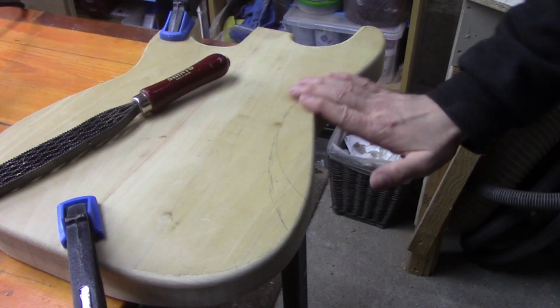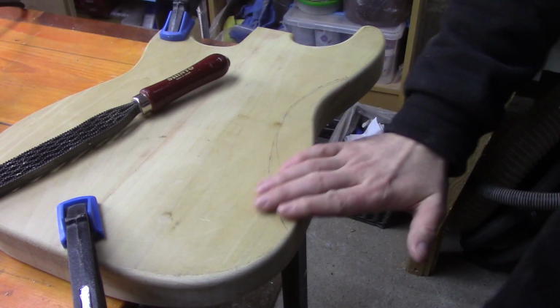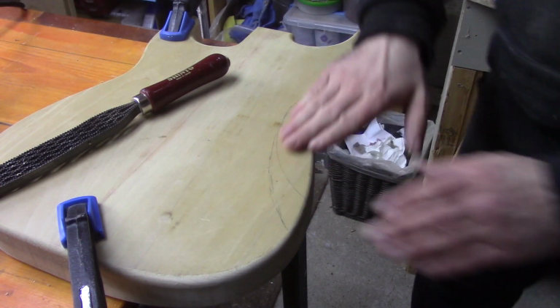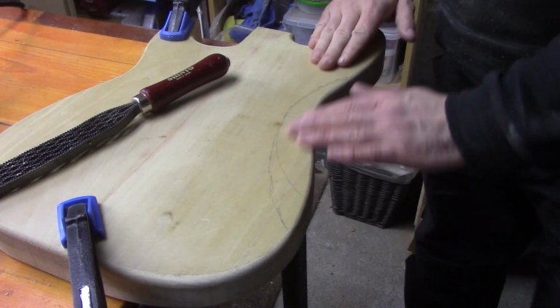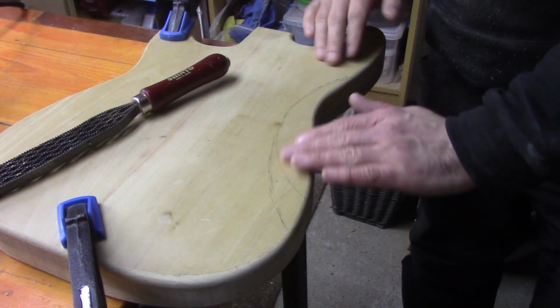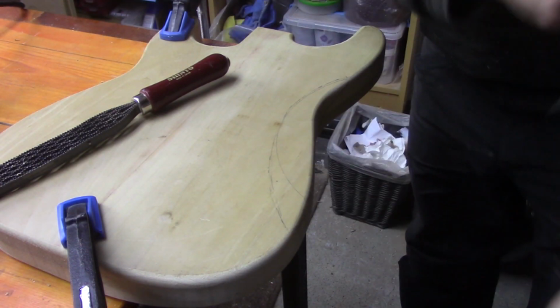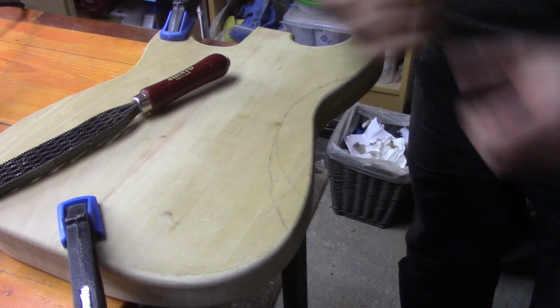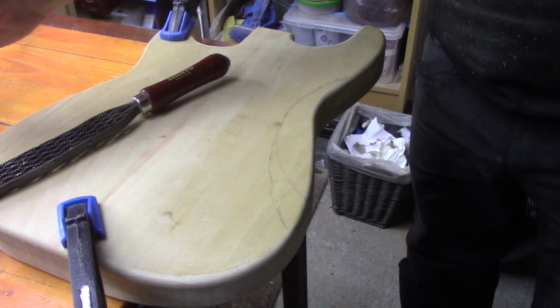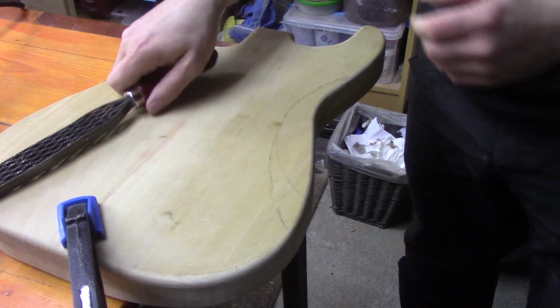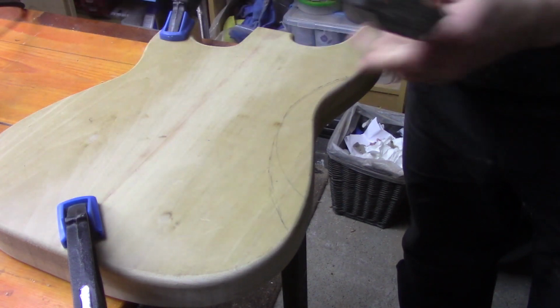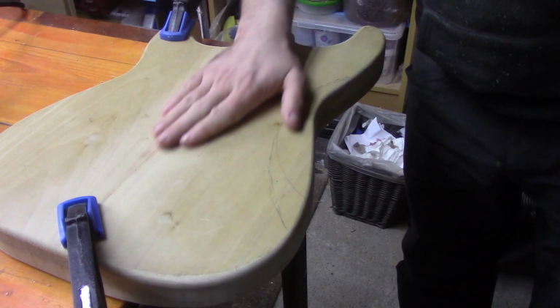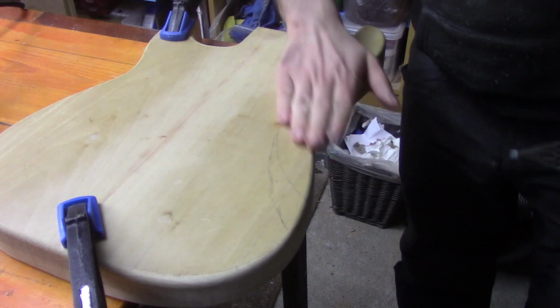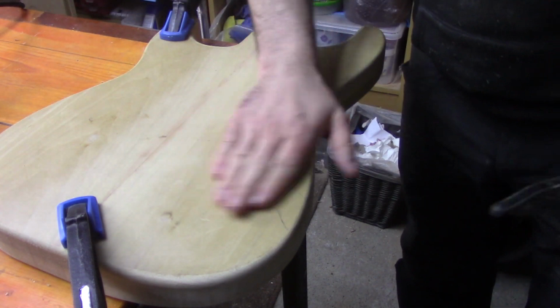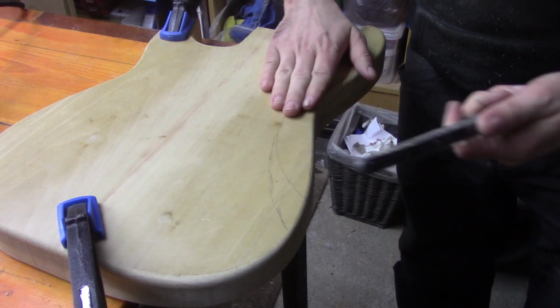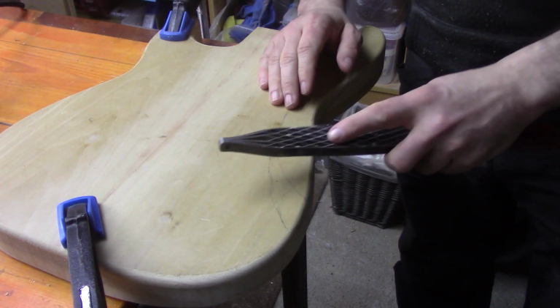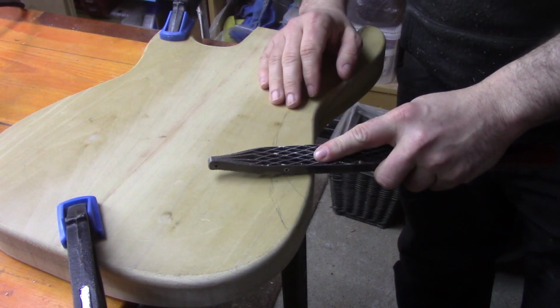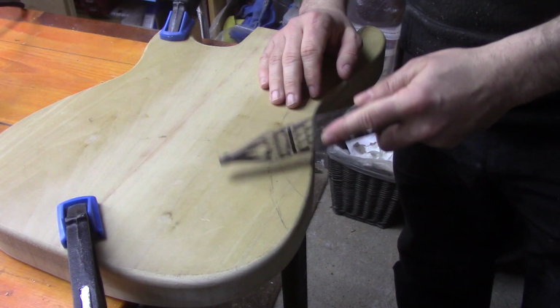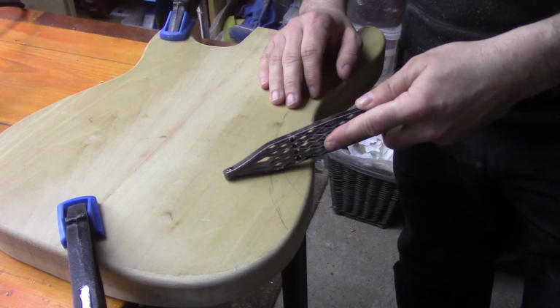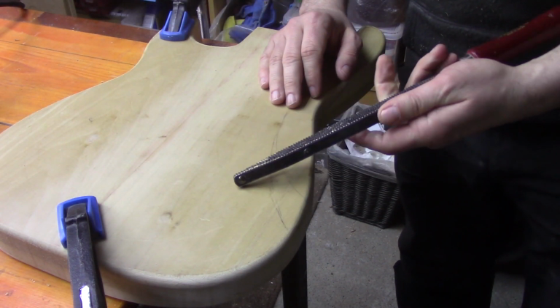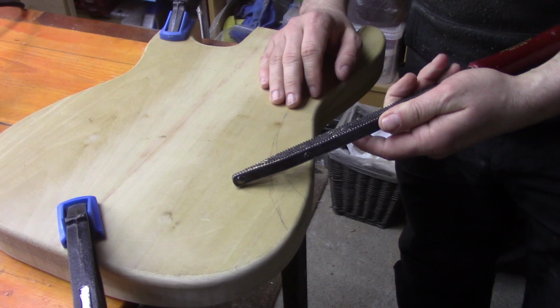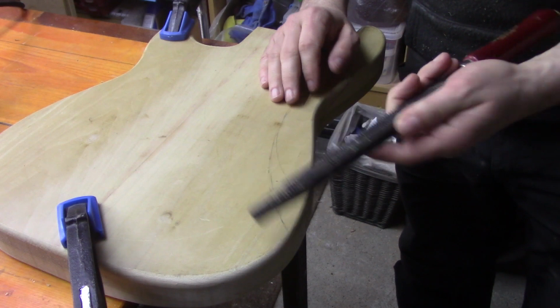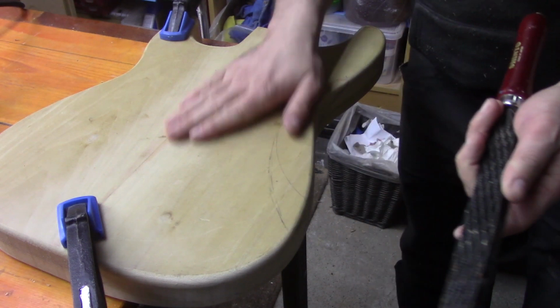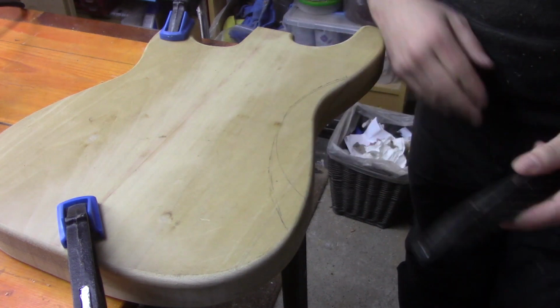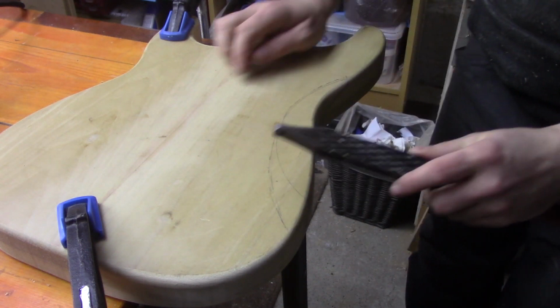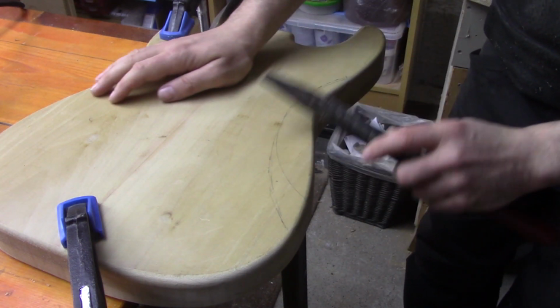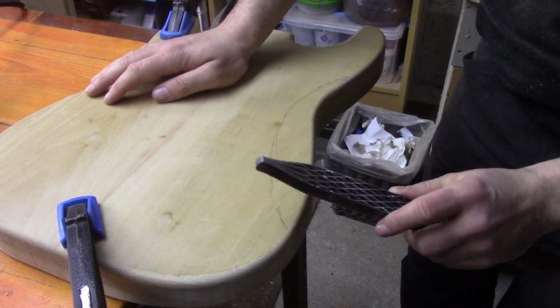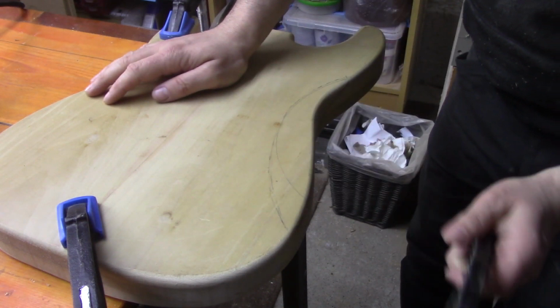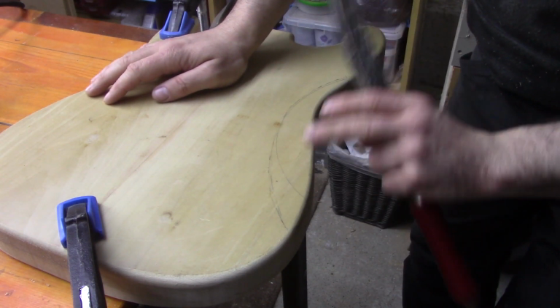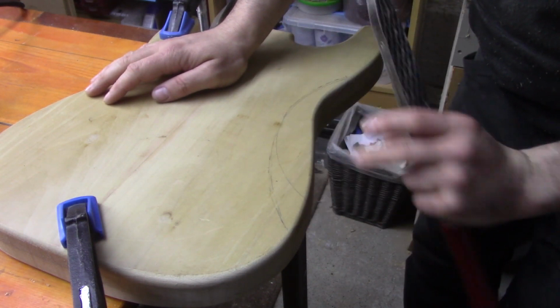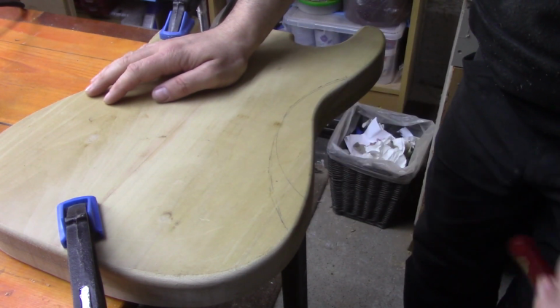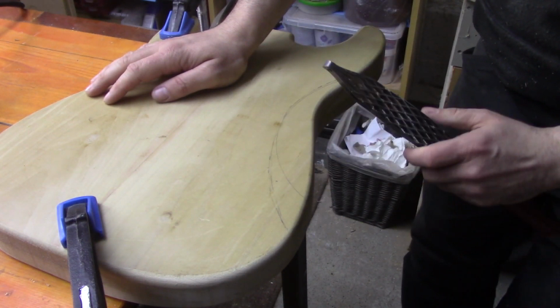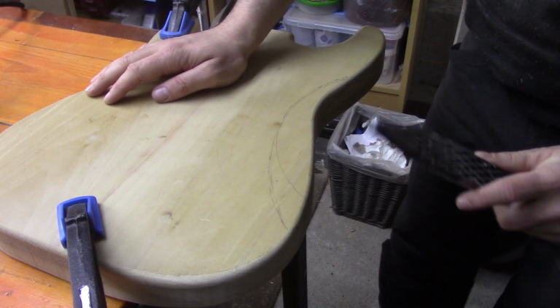With our belly cut here — or ribcage contour, whatever you want to call it — same again we're just going to get stuck in with the Shinto saw rasp, hog away a lot of the material, and then smooth the whole thing down.